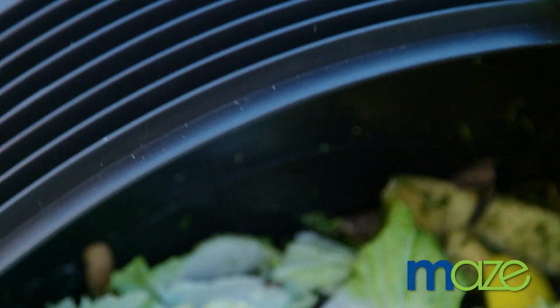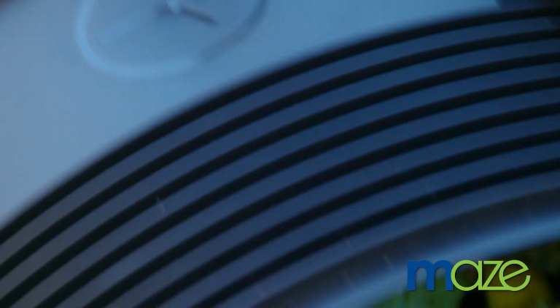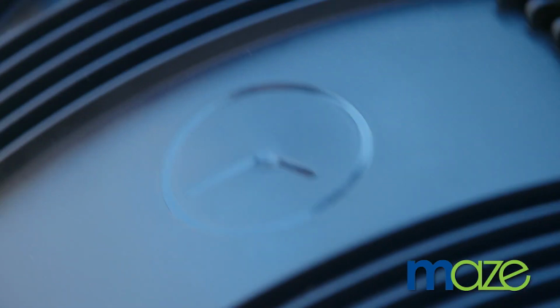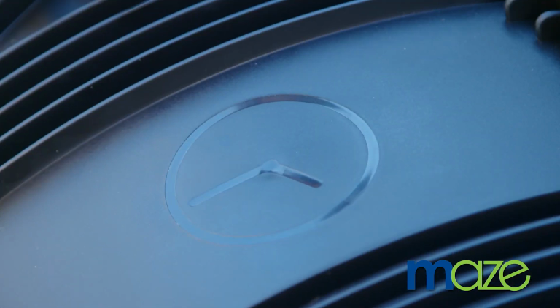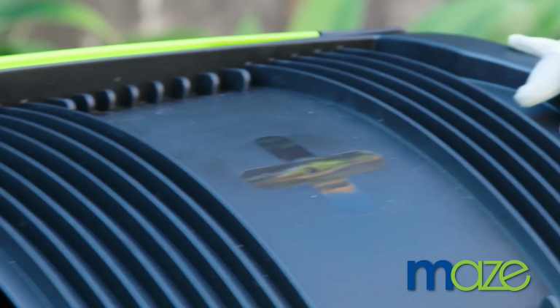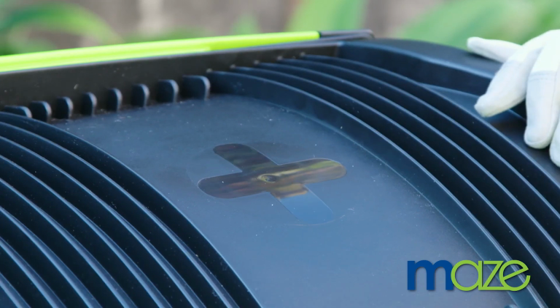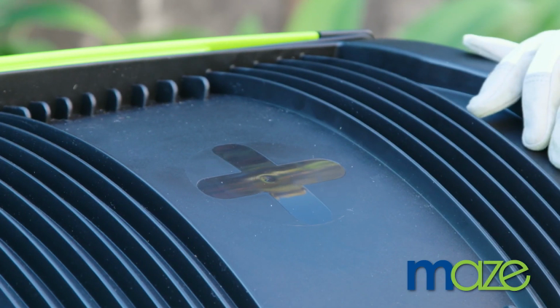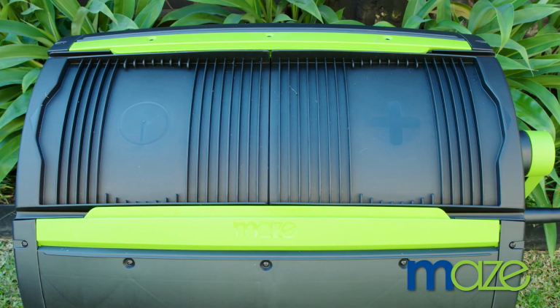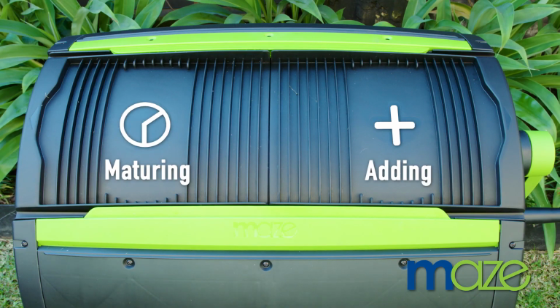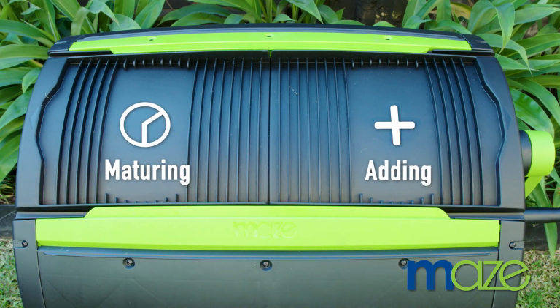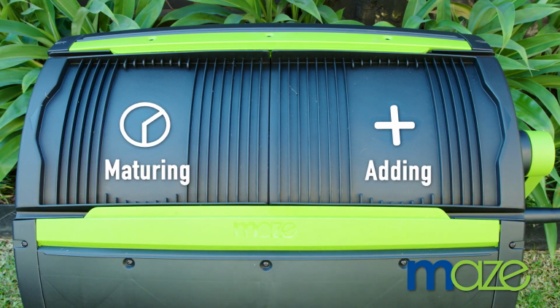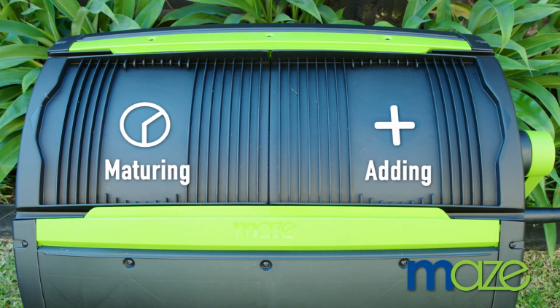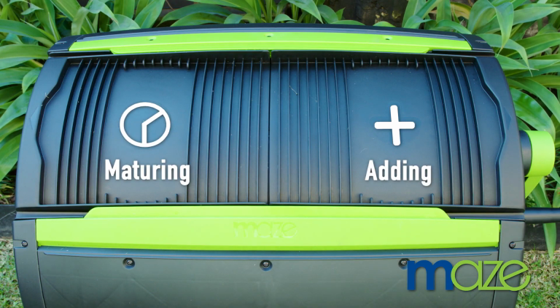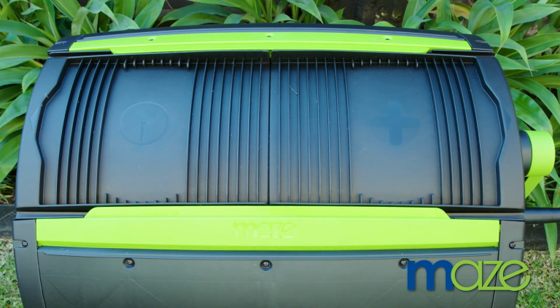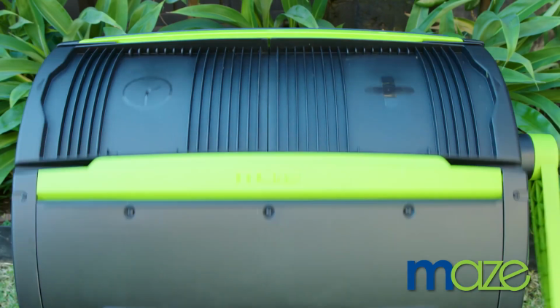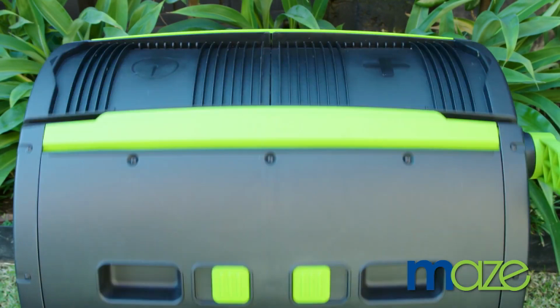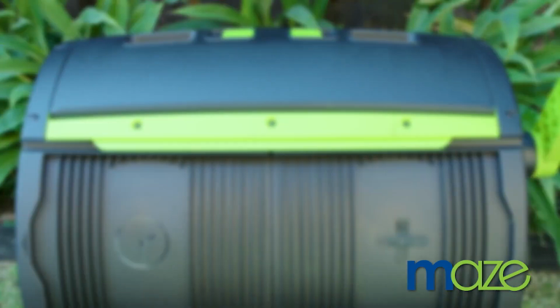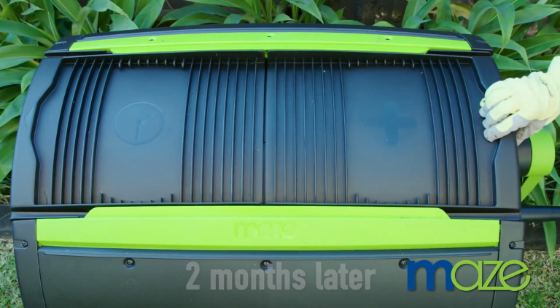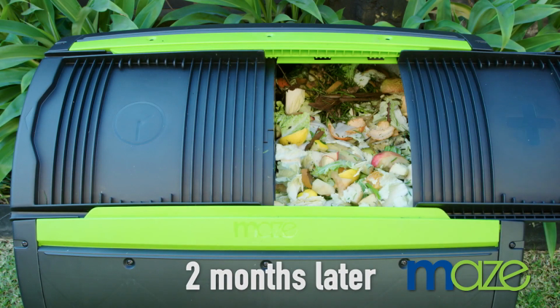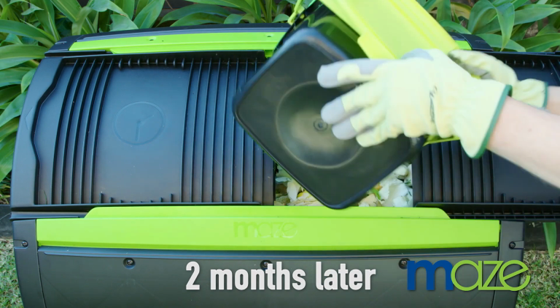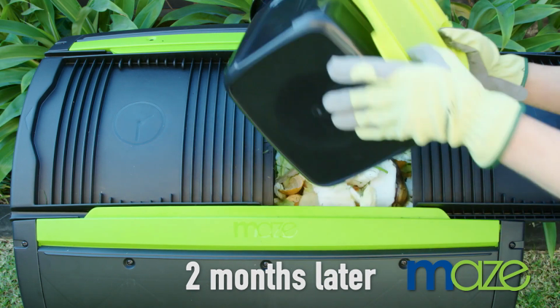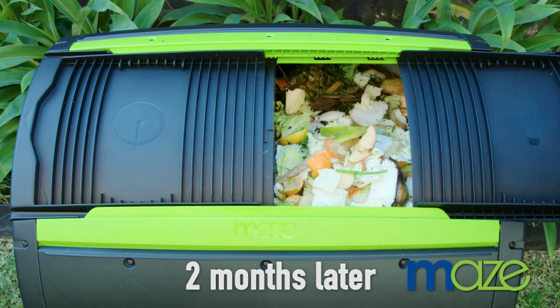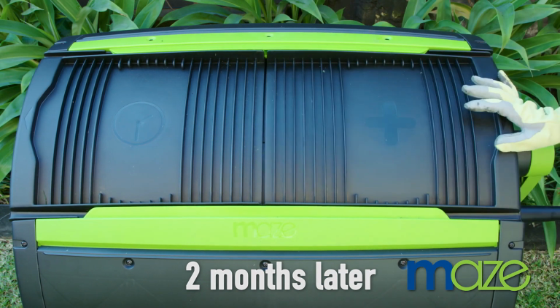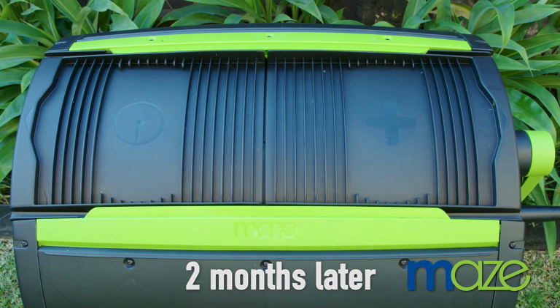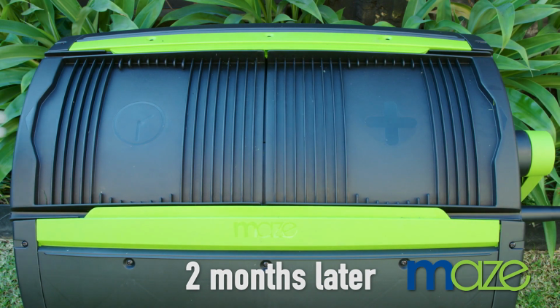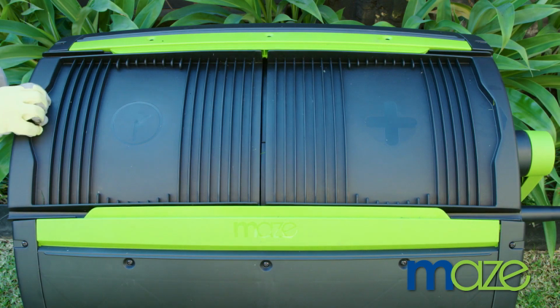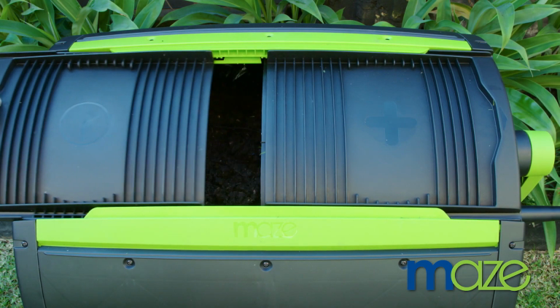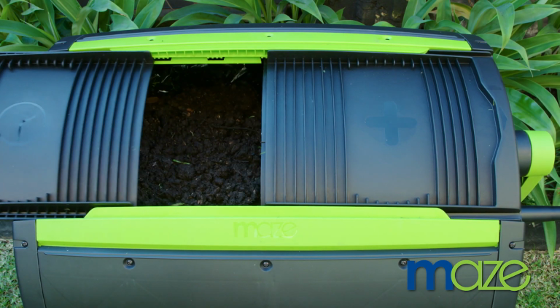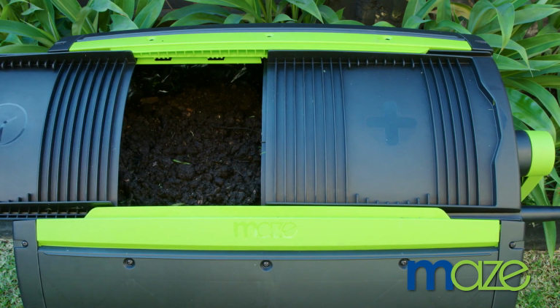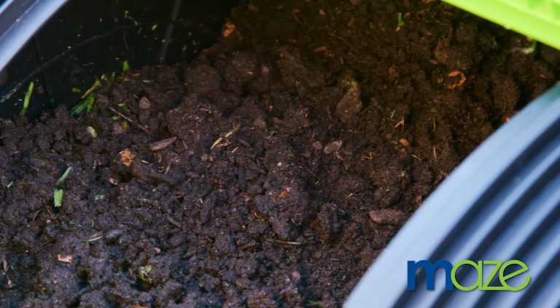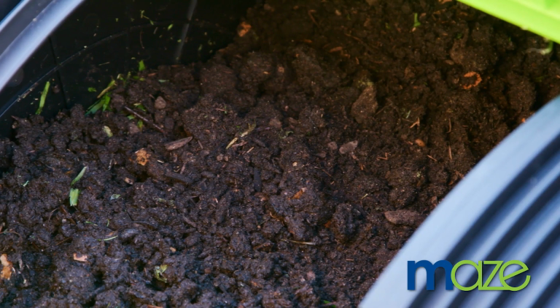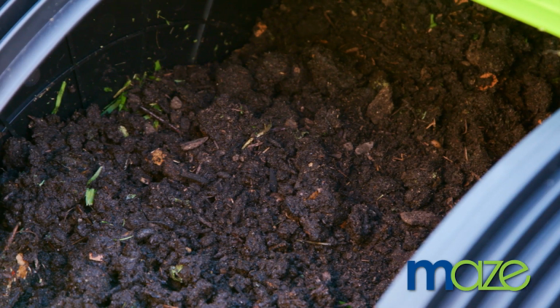With the clock and plus indicators, you can keep track of which compartment is maturing and which one you are adding to. By the time one side is full, the other side is ready with fresh compost for your garden.